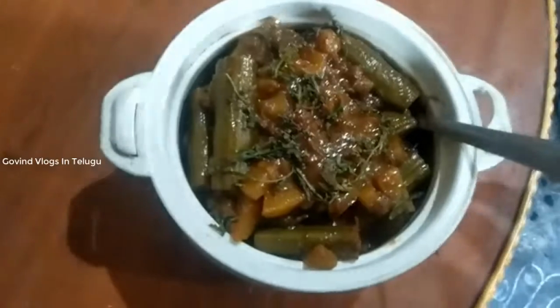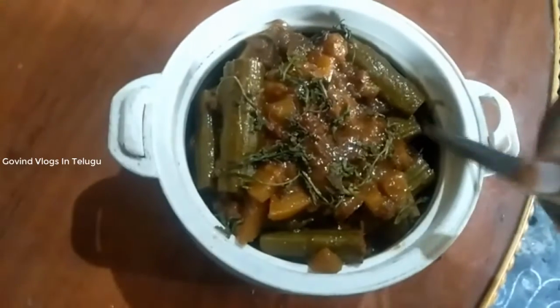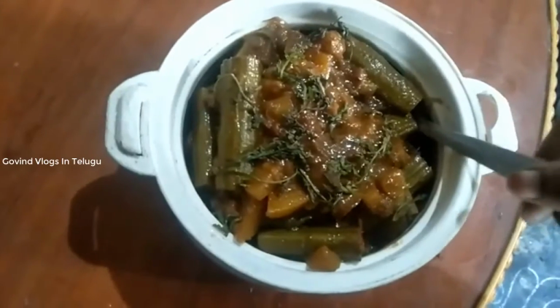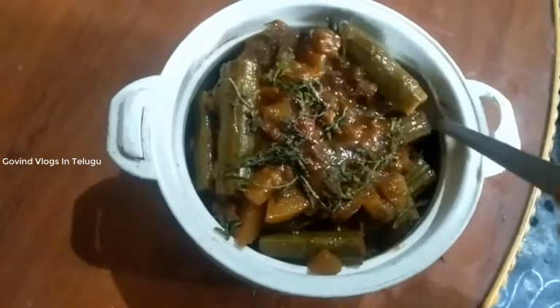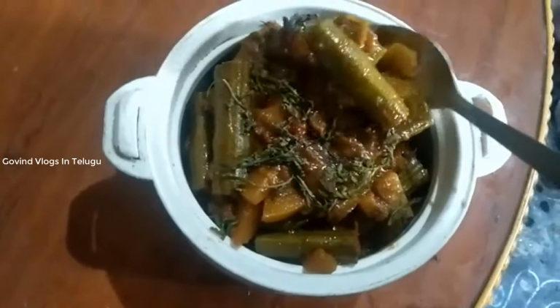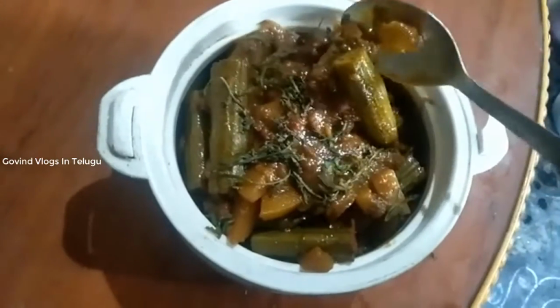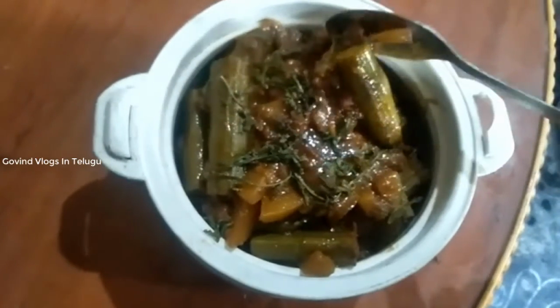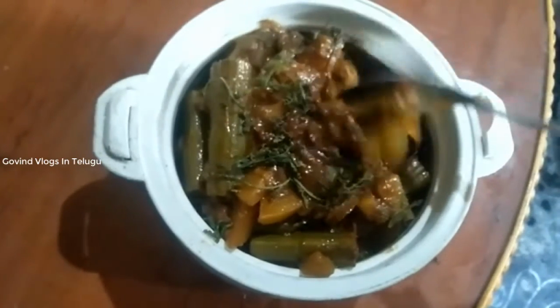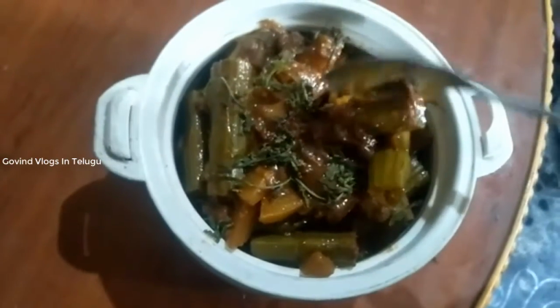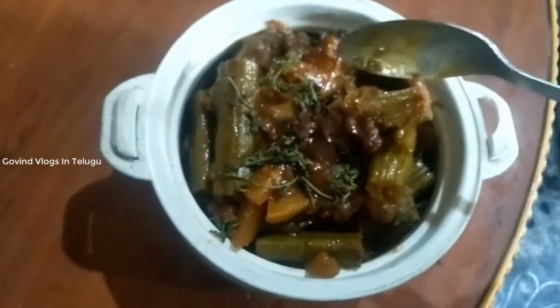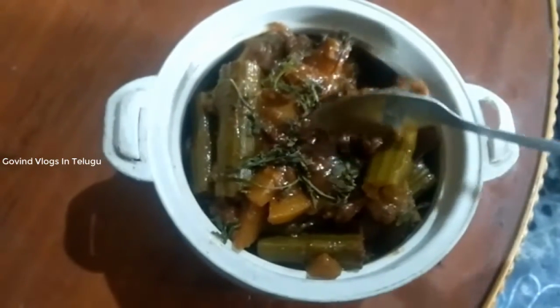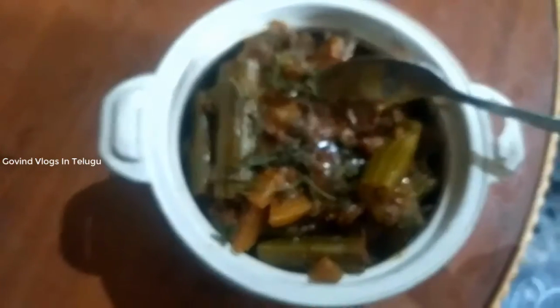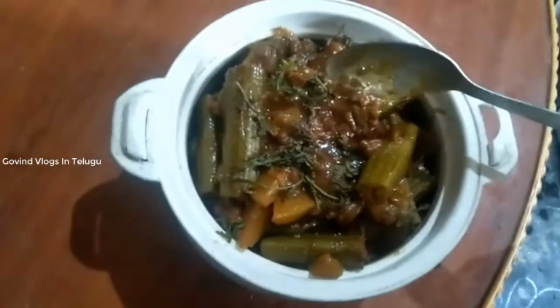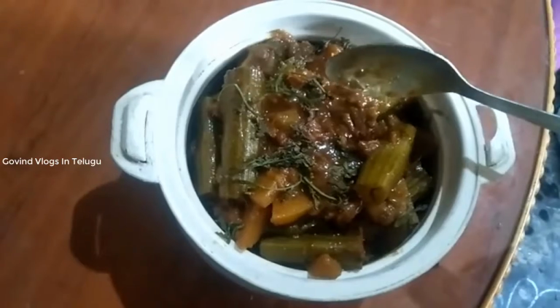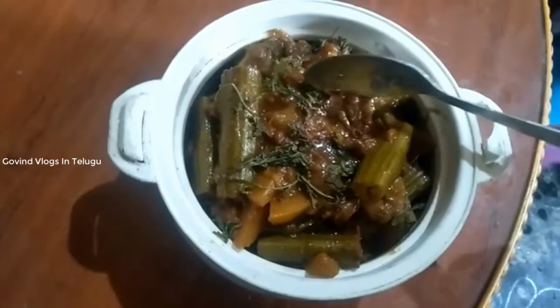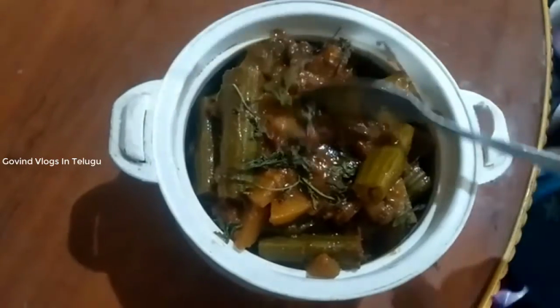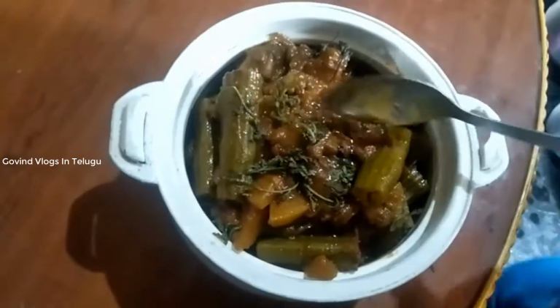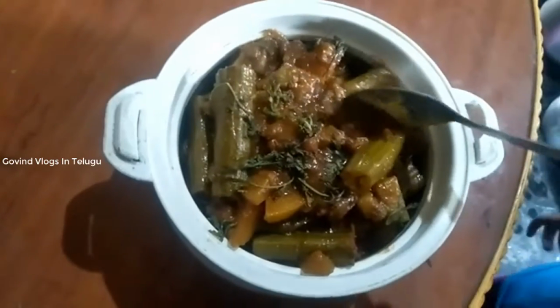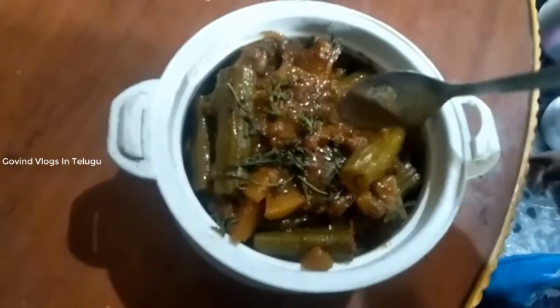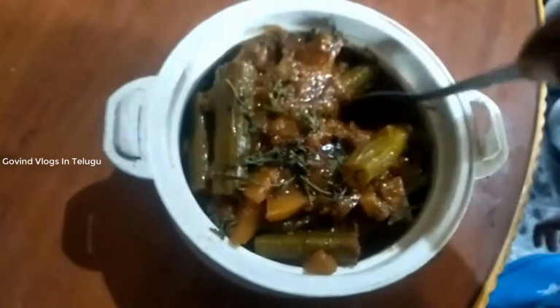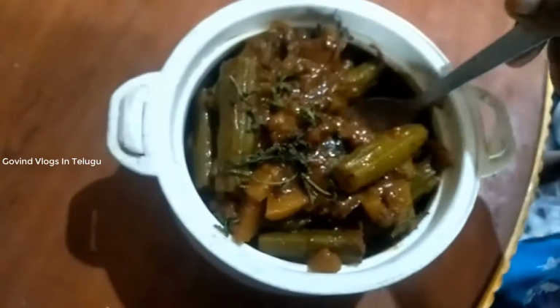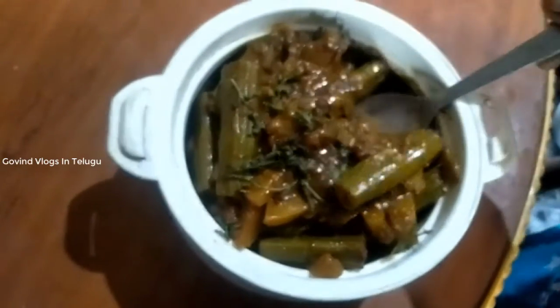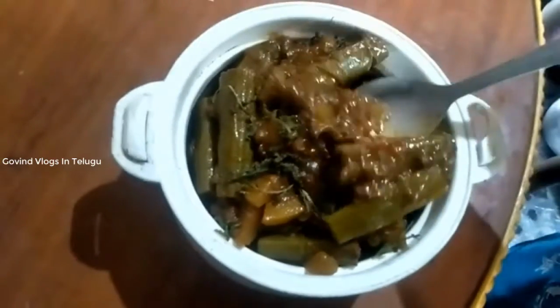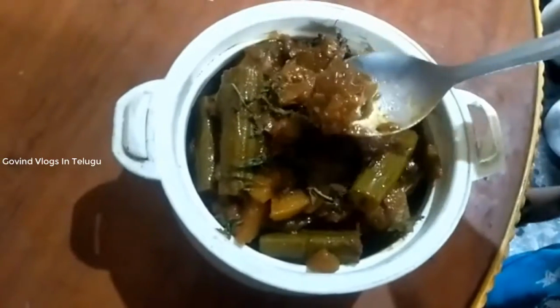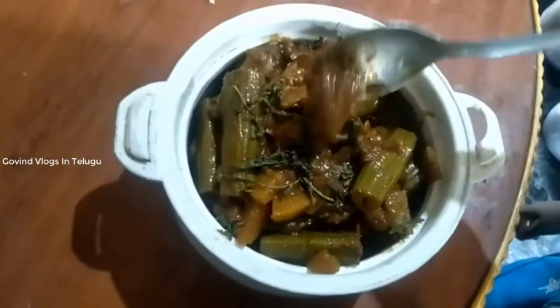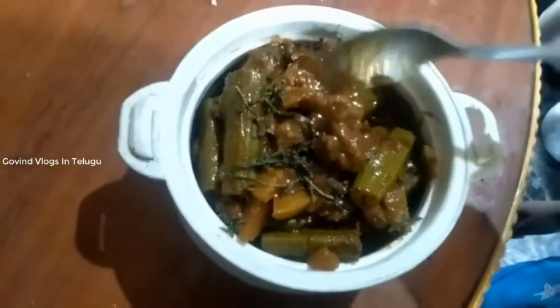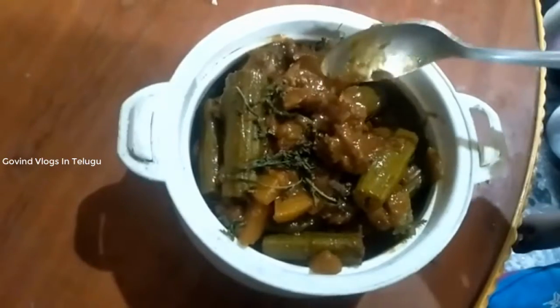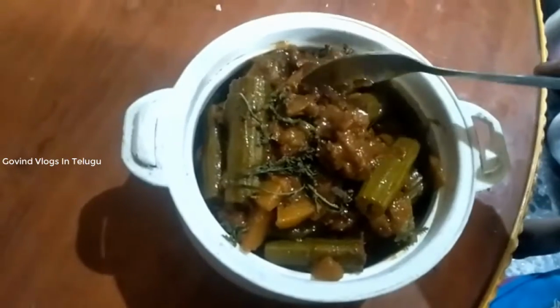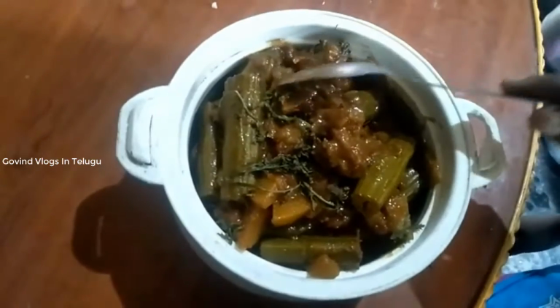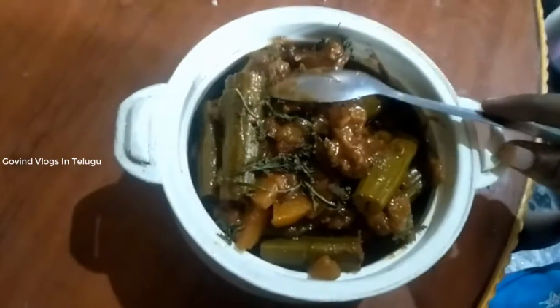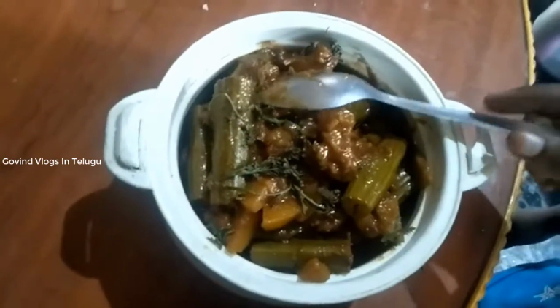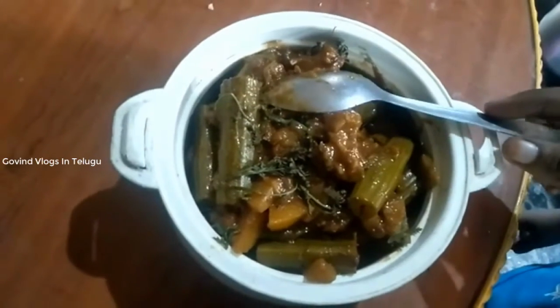Hi friends! Welcome to my channel! Today's recipe is a very tasty dish. Let's try it.